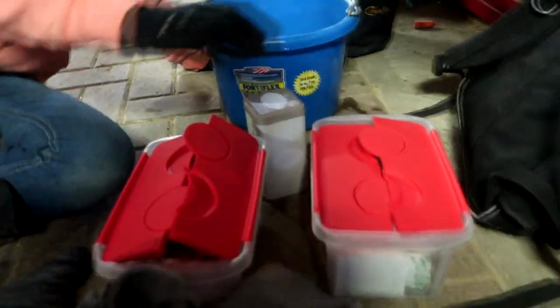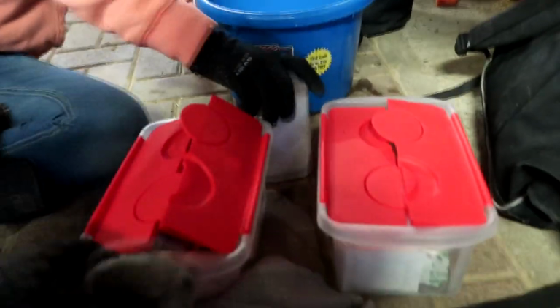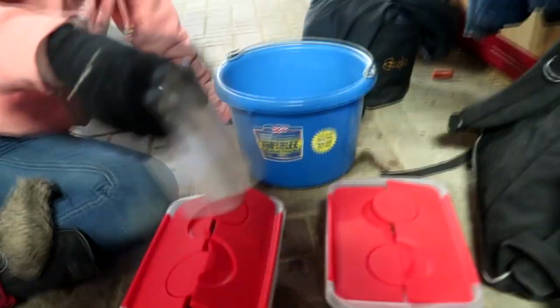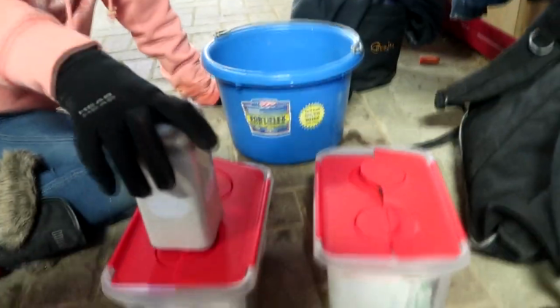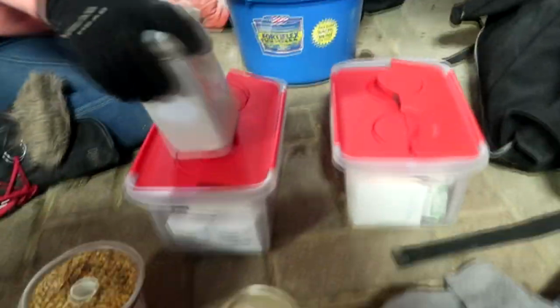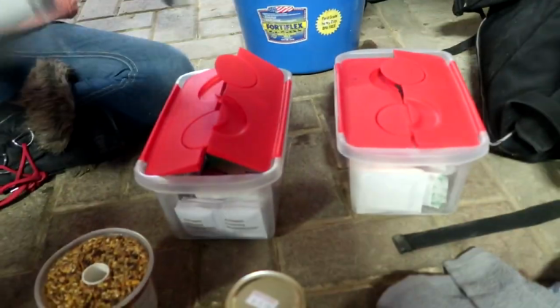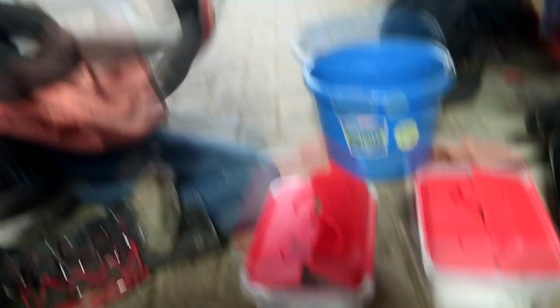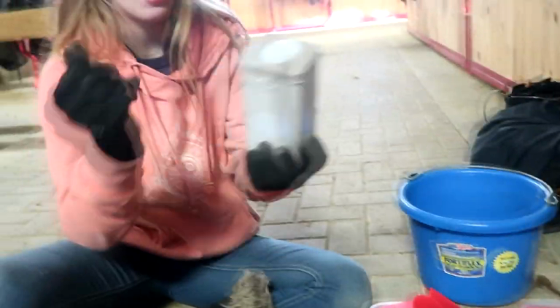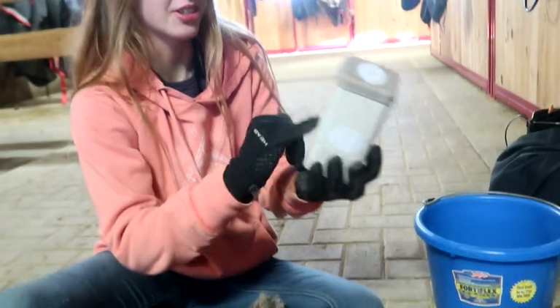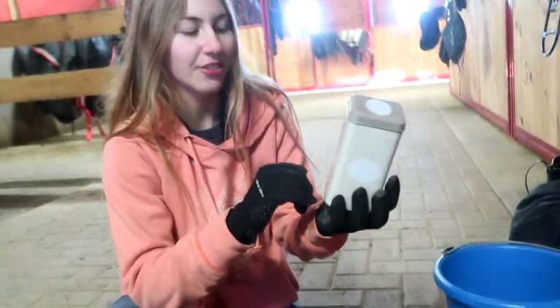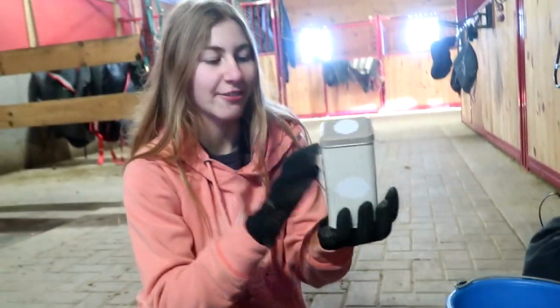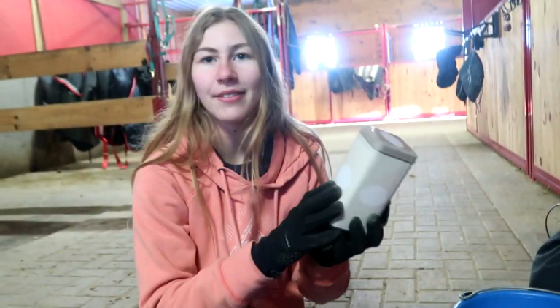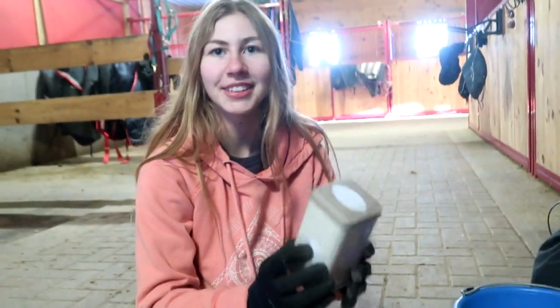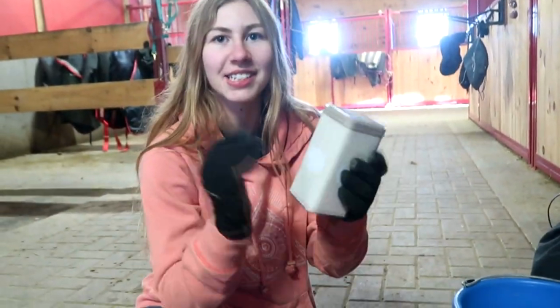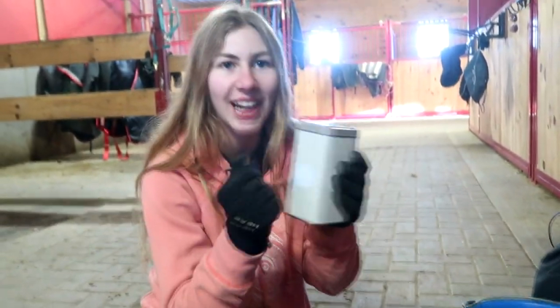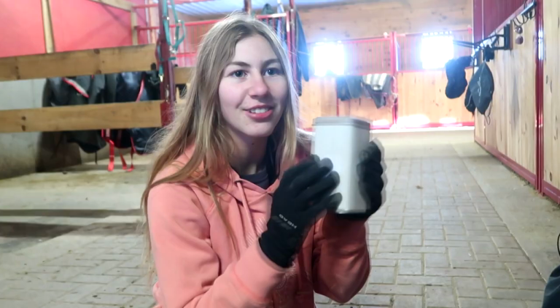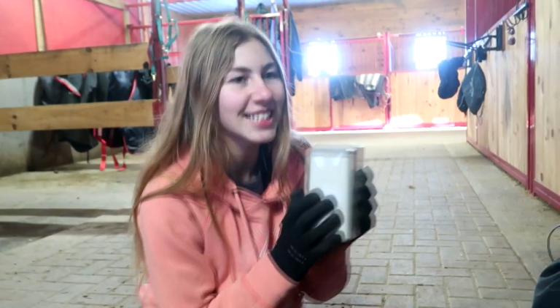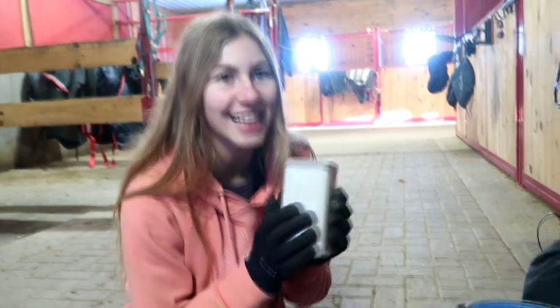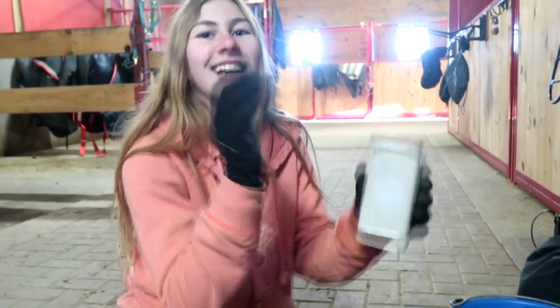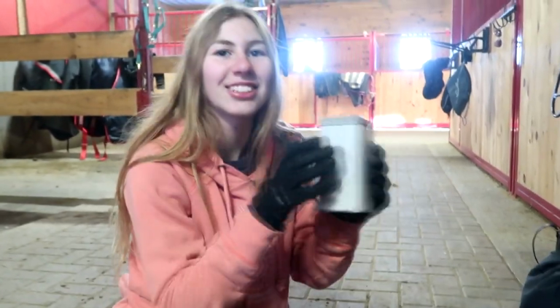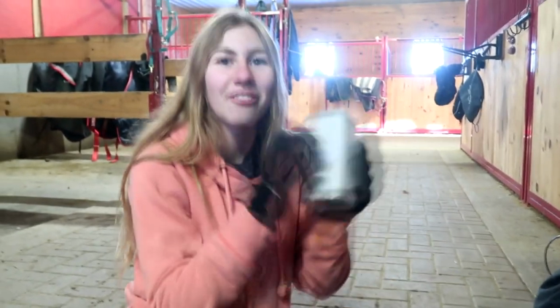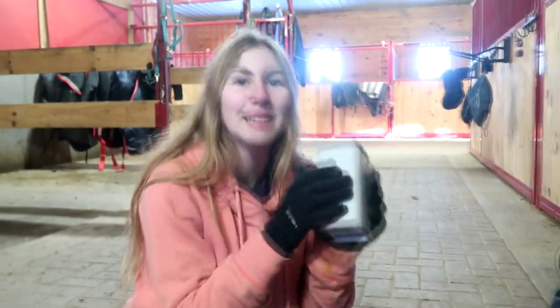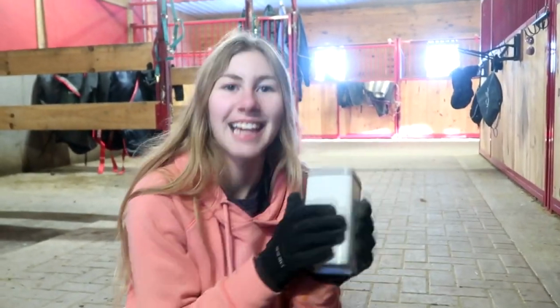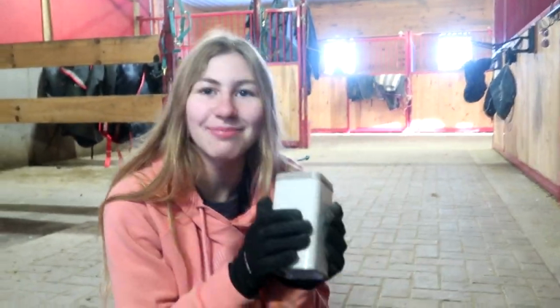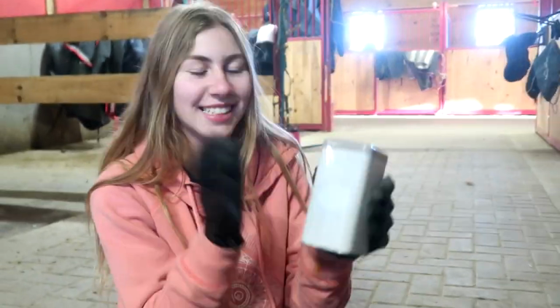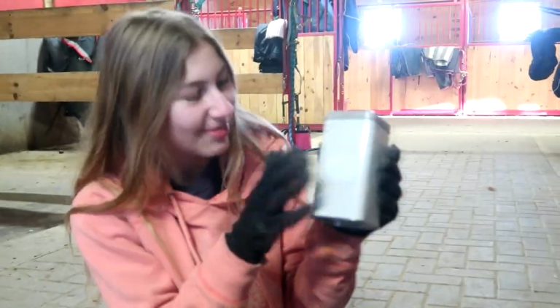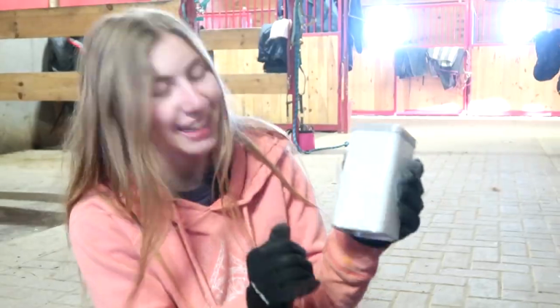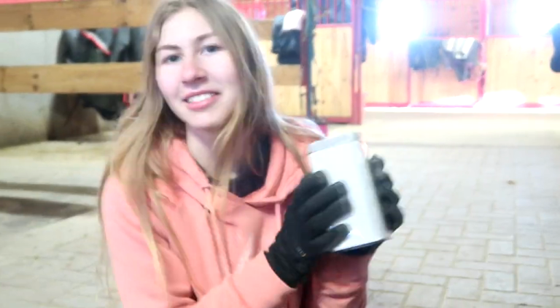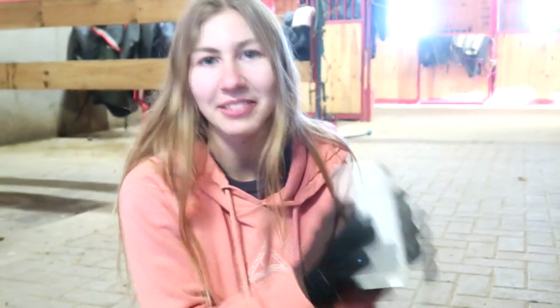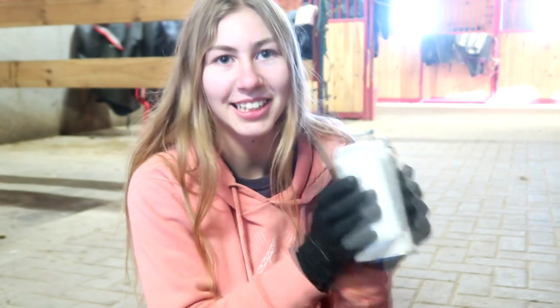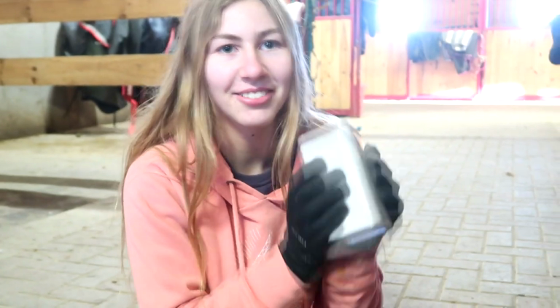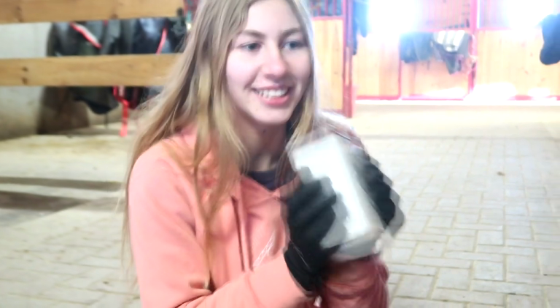First of all, I was looking for like five hours in this one aisle for this container, and I looked at it five million times, then I finally found it so we're good.